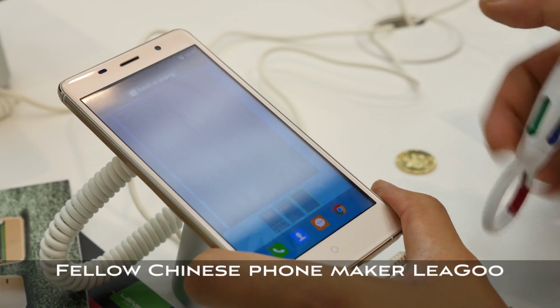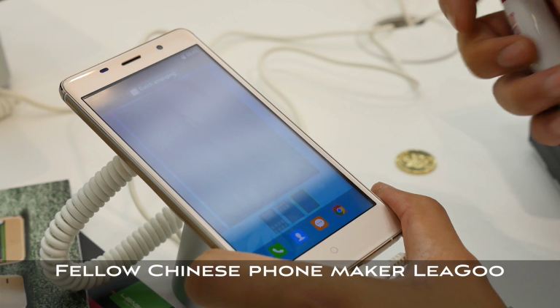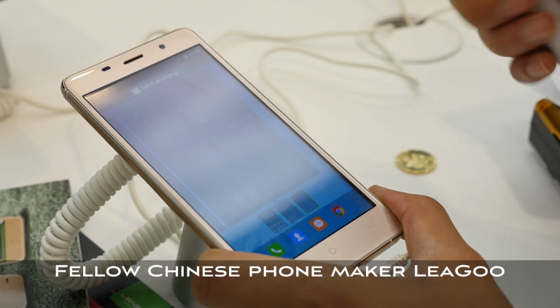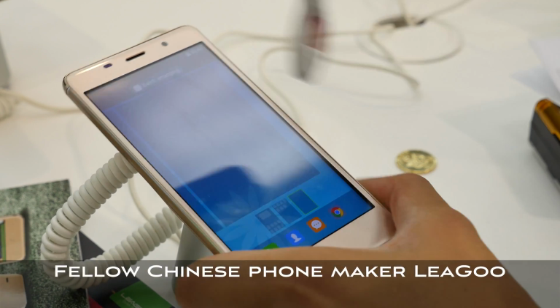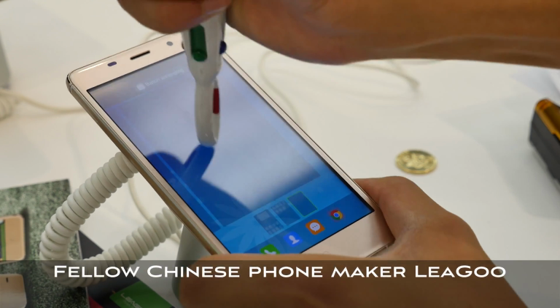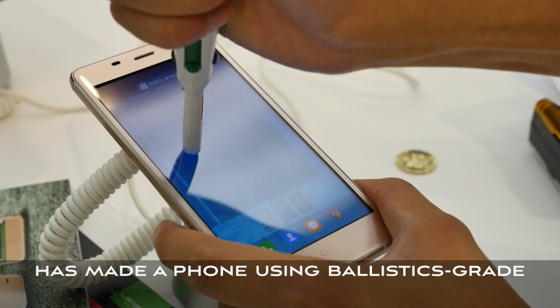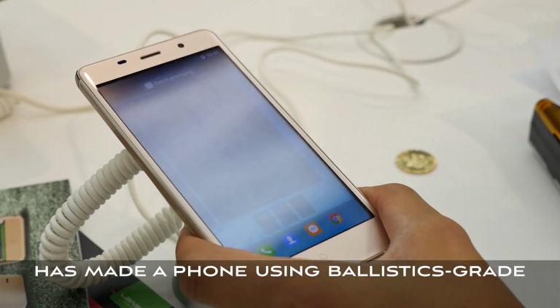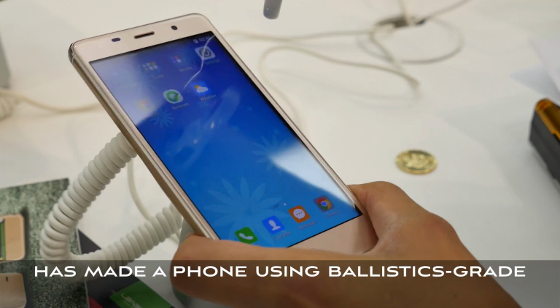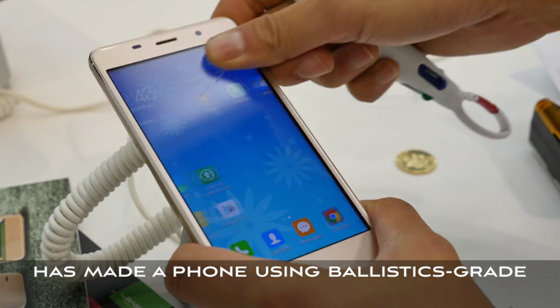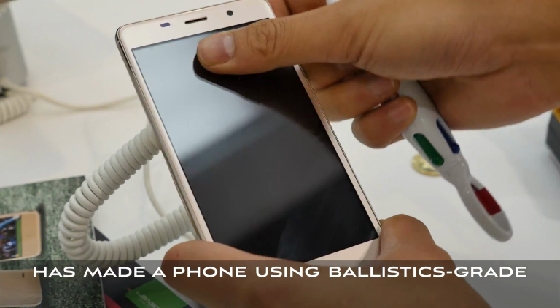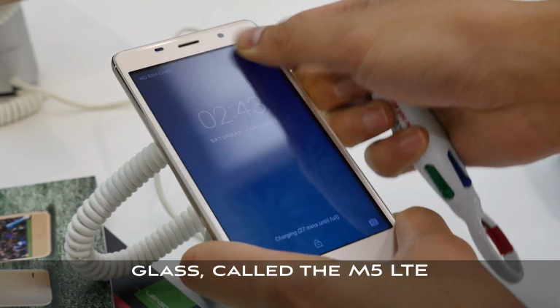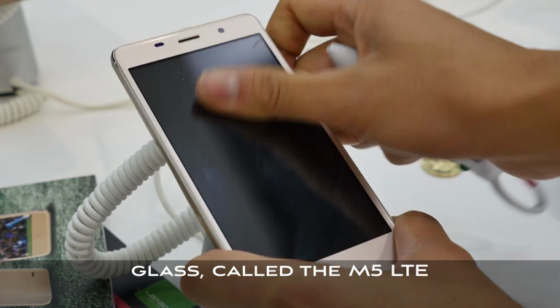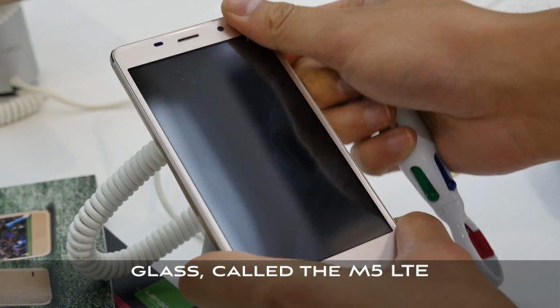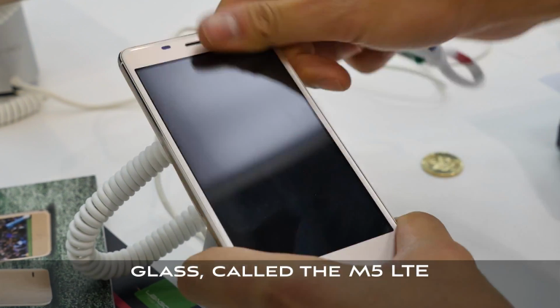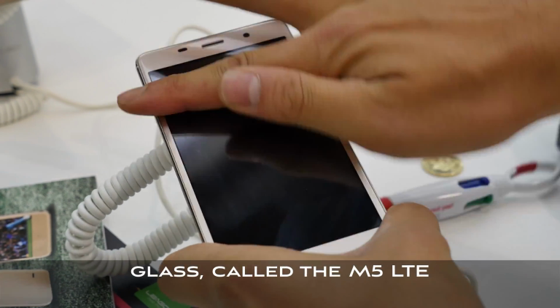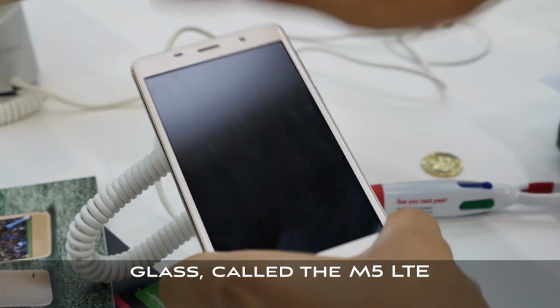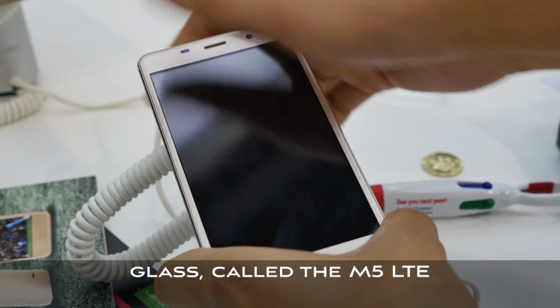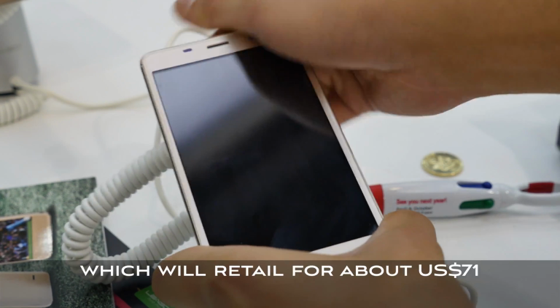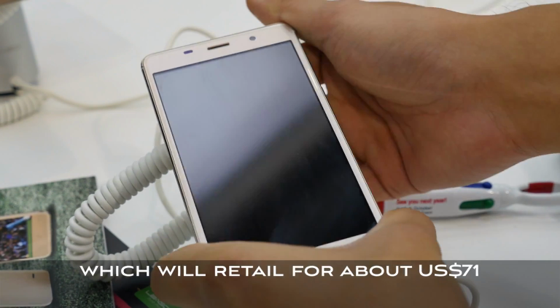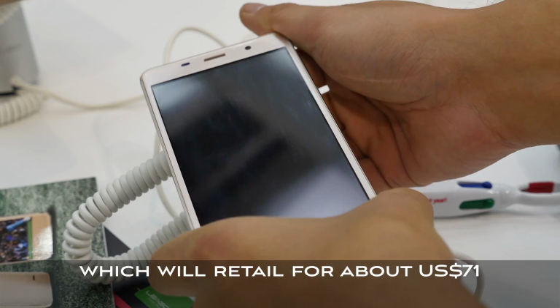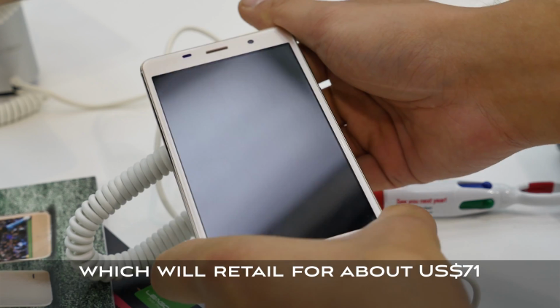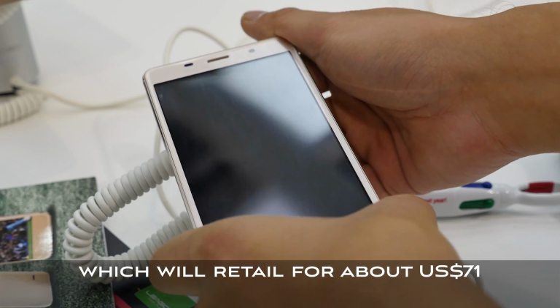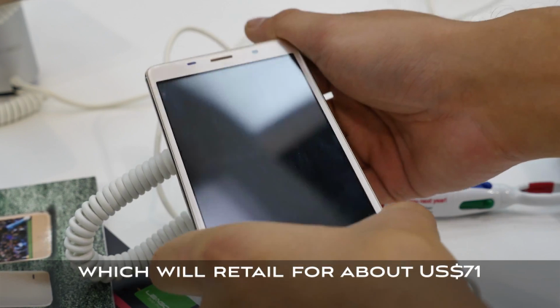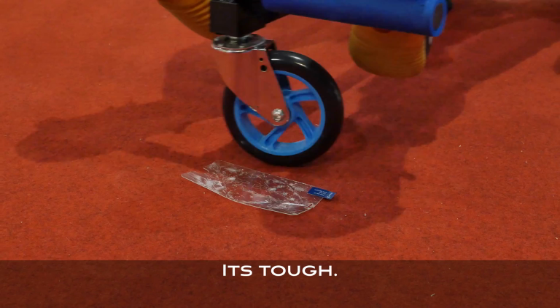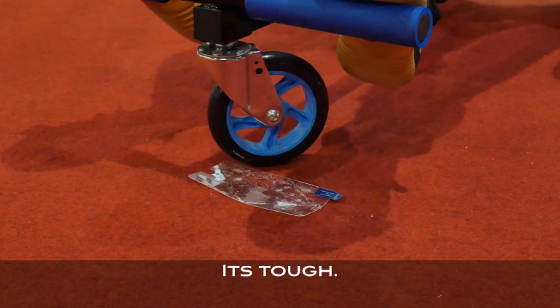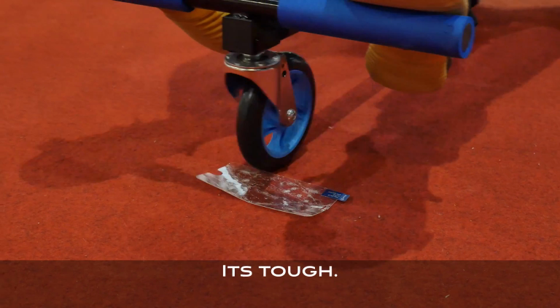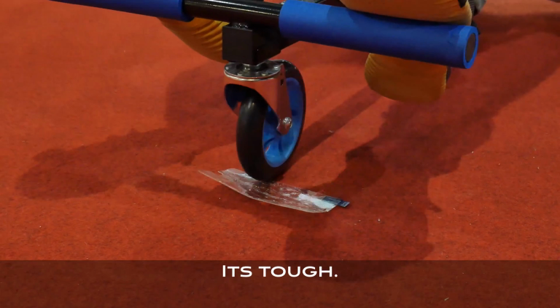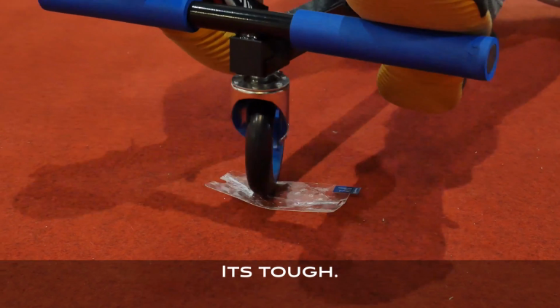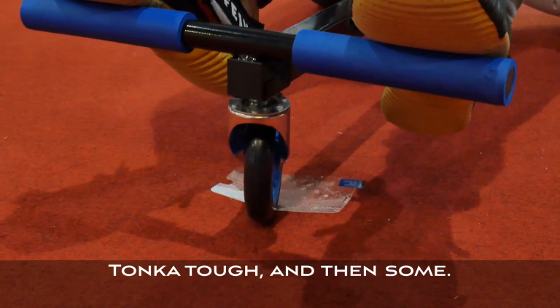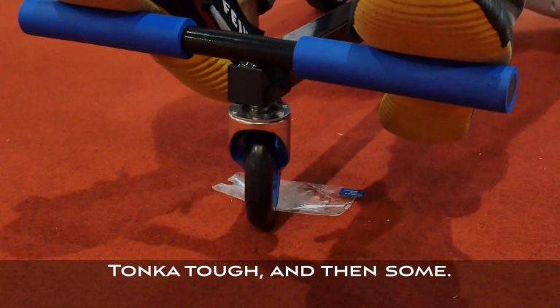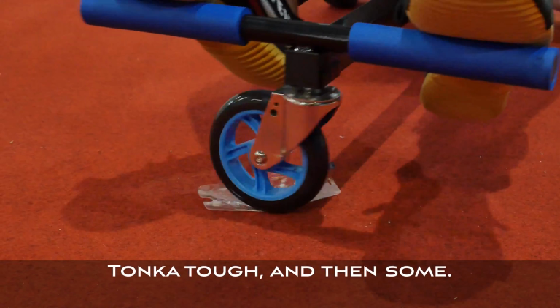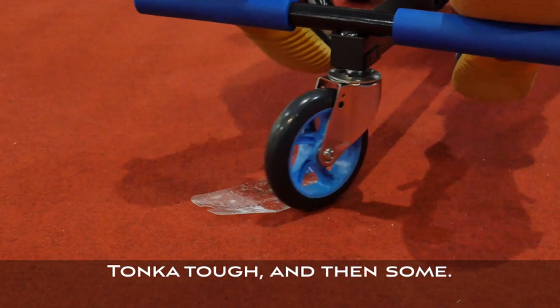Fellow Chinese phone maker Ligo has made a phone using ballistics-grade glass called the M5 LTE, which will retail for about $71 dollars. It's tough — Tonka tough — and then some.